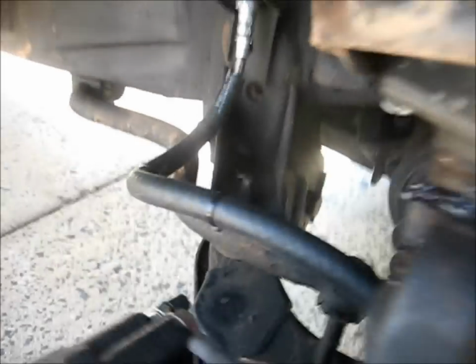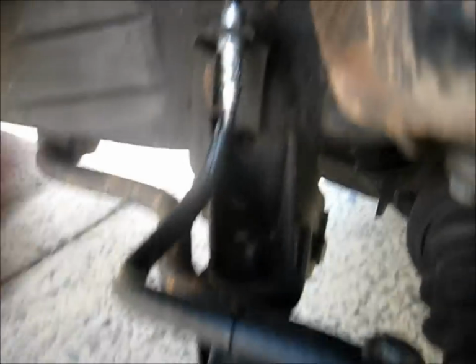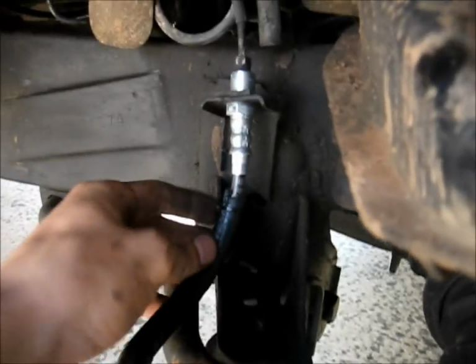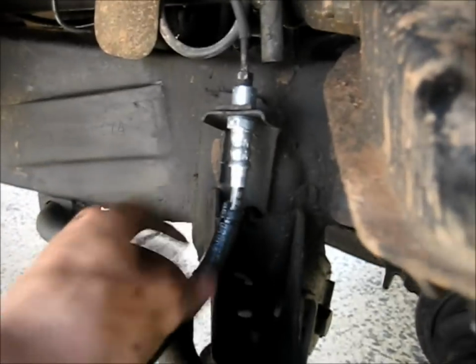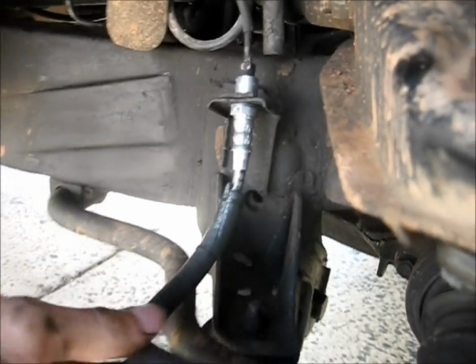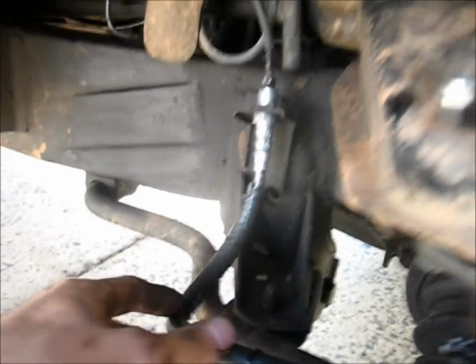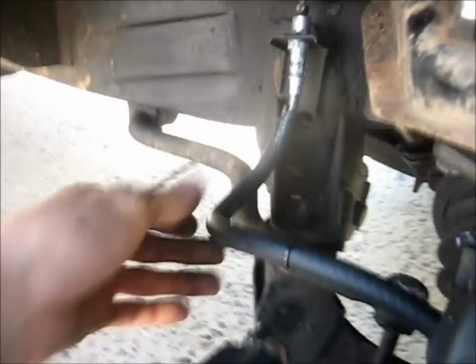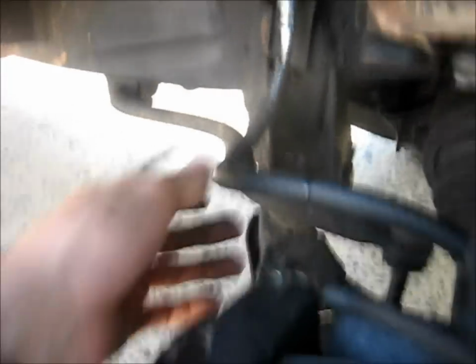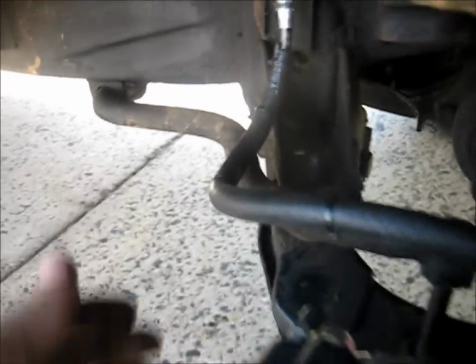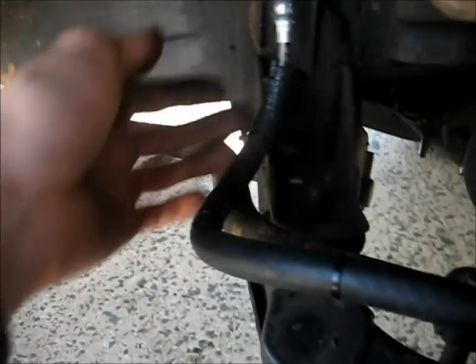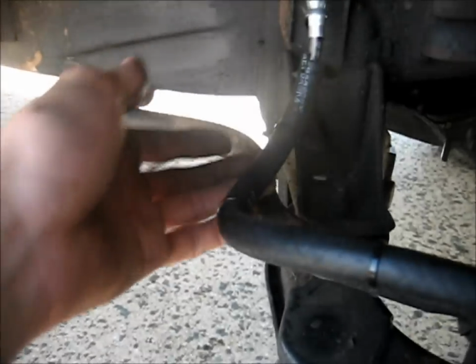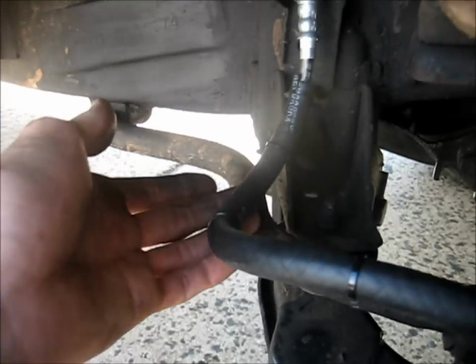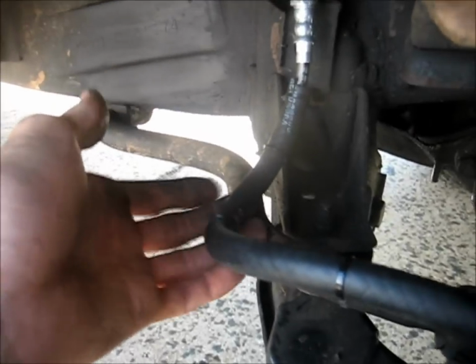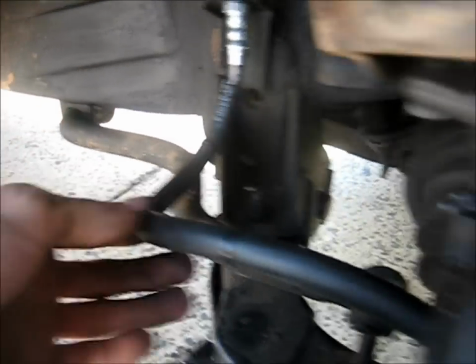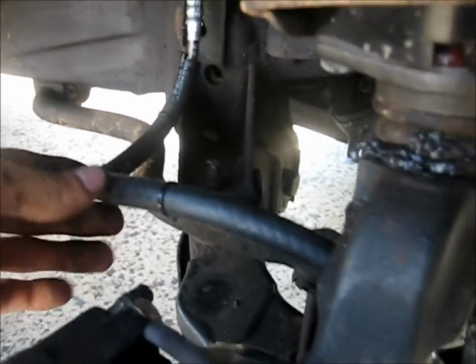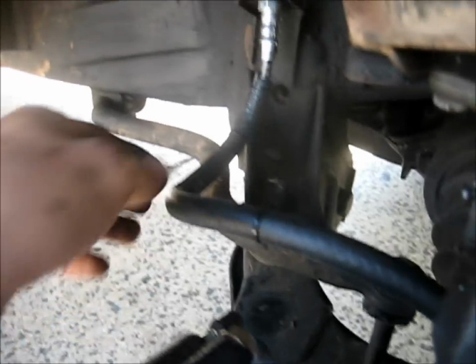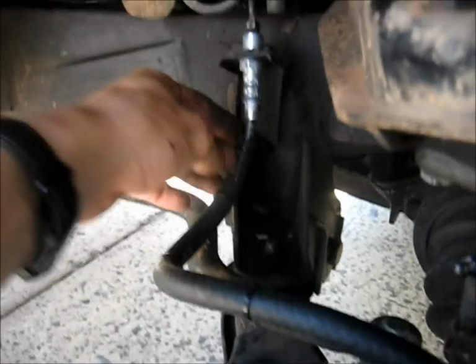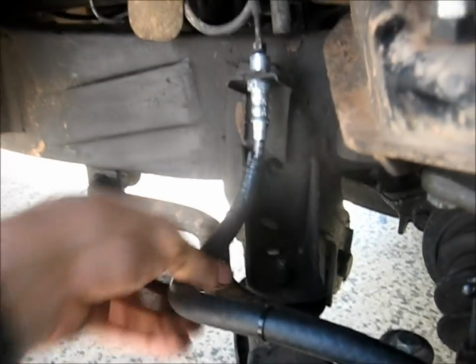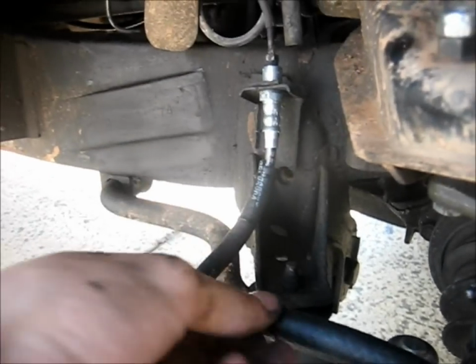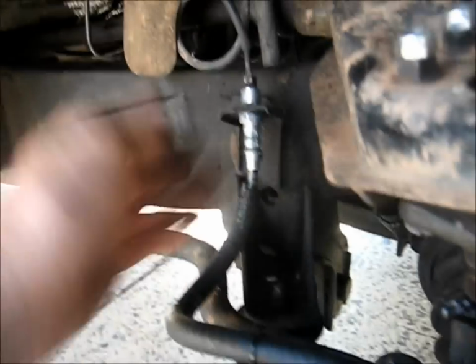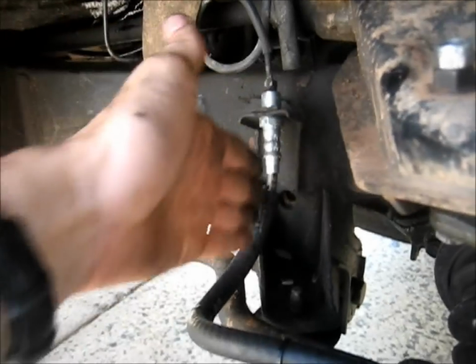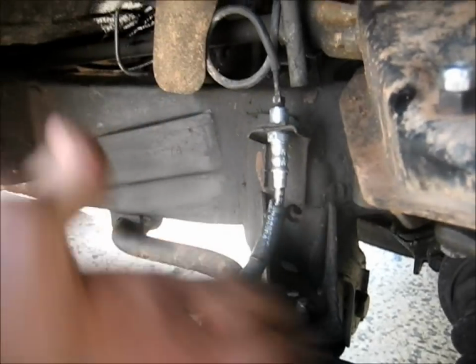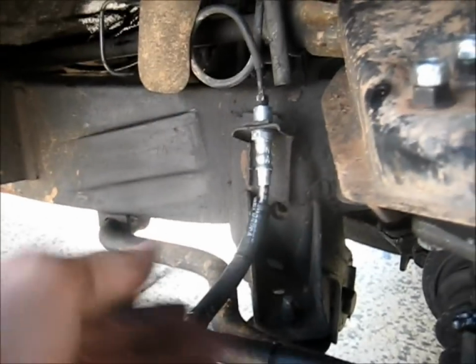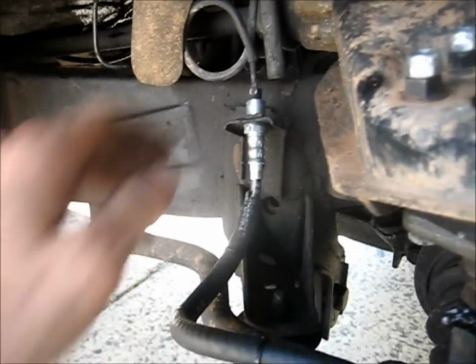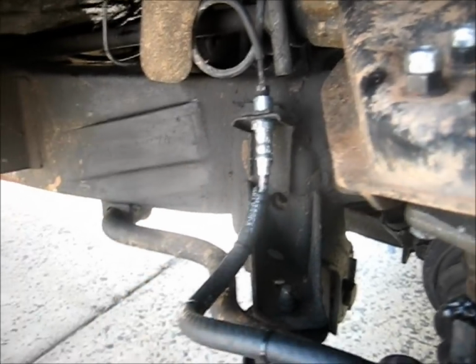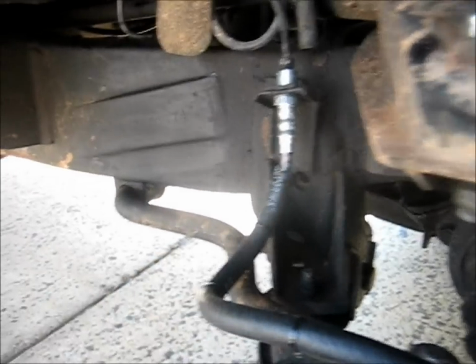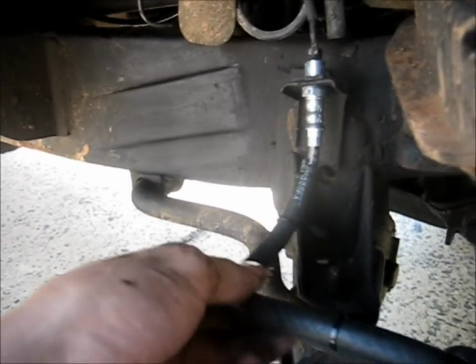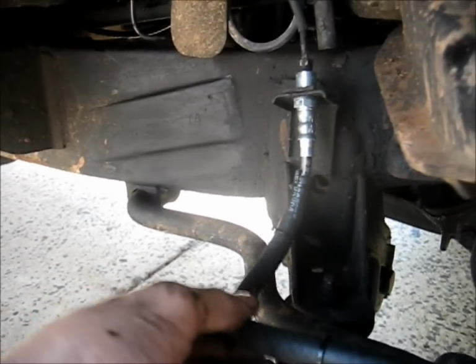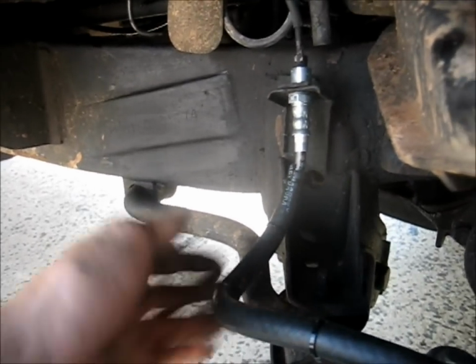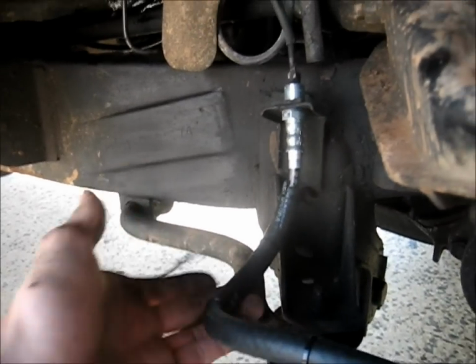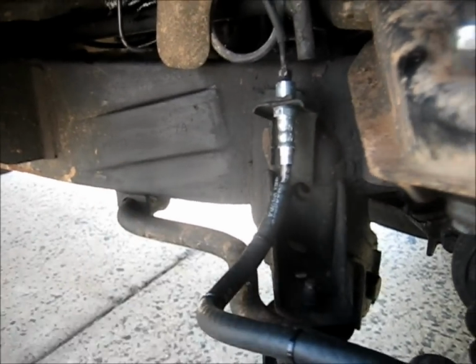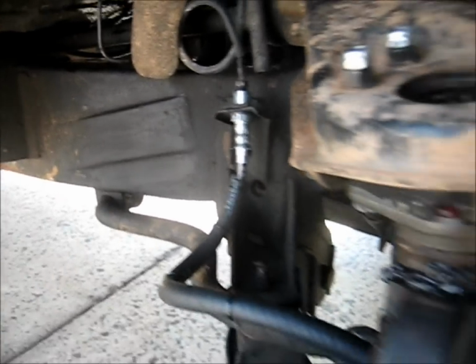Stainless steel brake lines here. I didn't really like how close it came to the sway bar and stuff, so I put this 5/16 fuel line — I just split it lengthwise, wrapped it around there, and zip-tied it — and that just gives it more abrasion resistance.